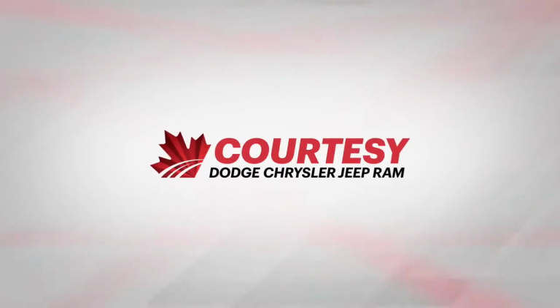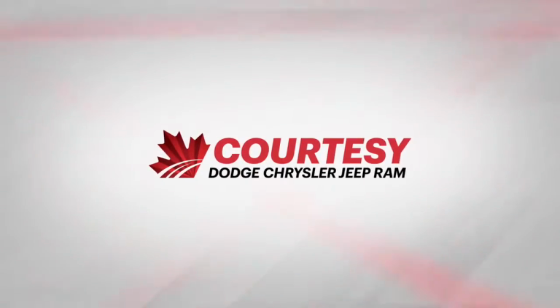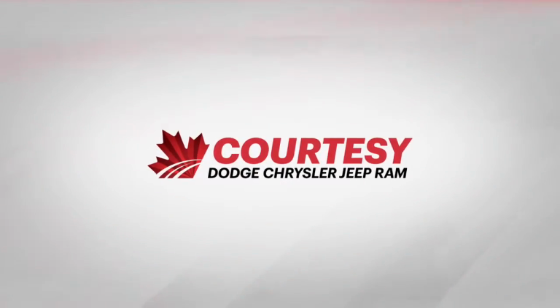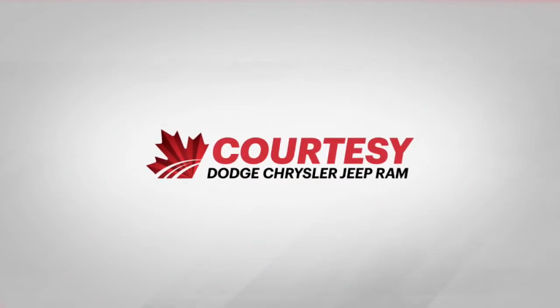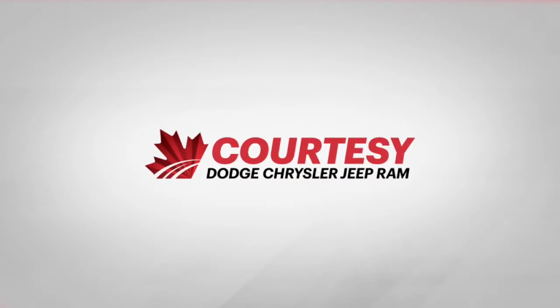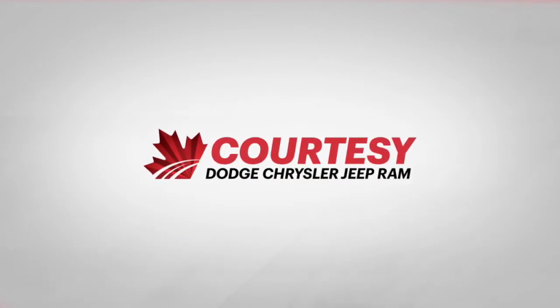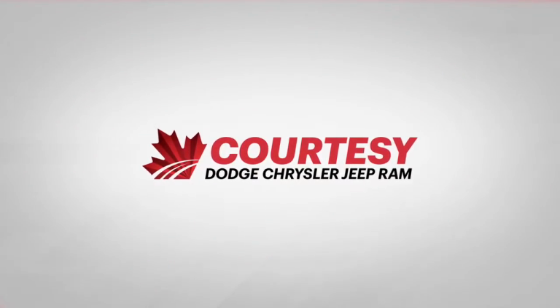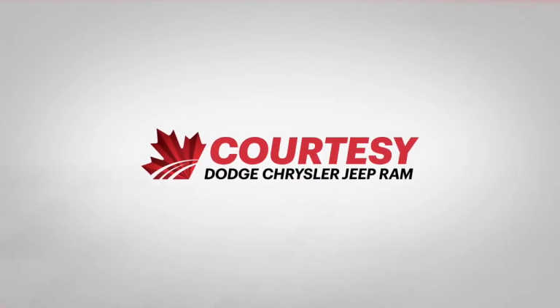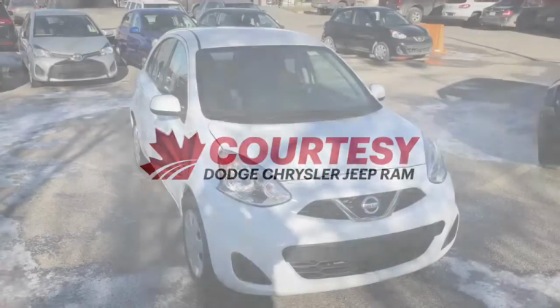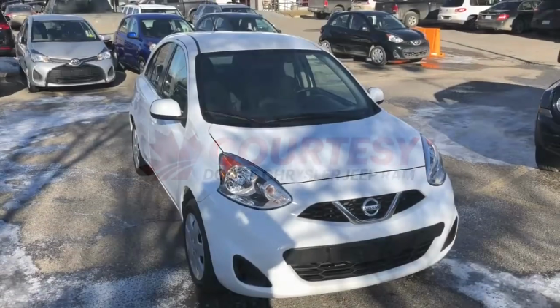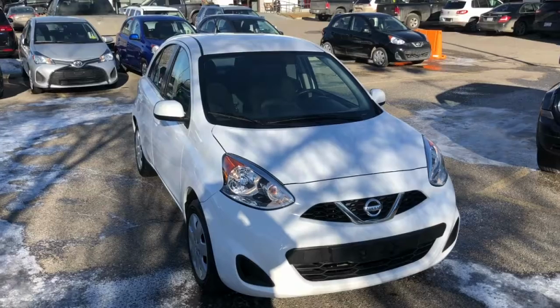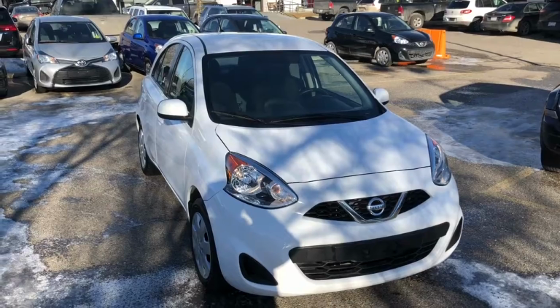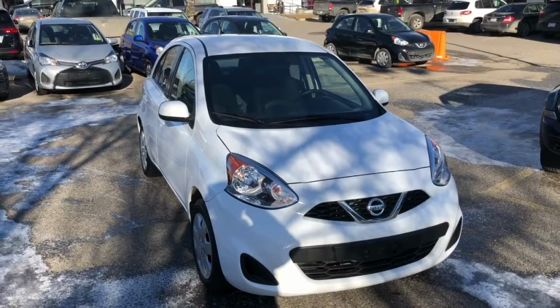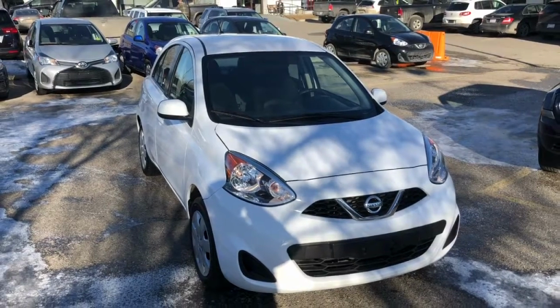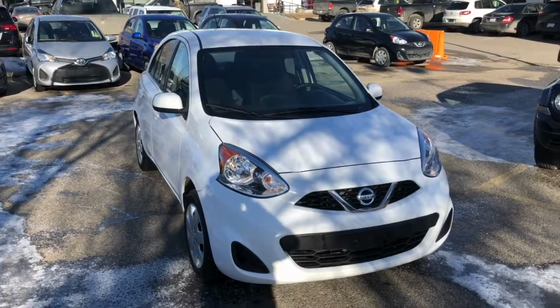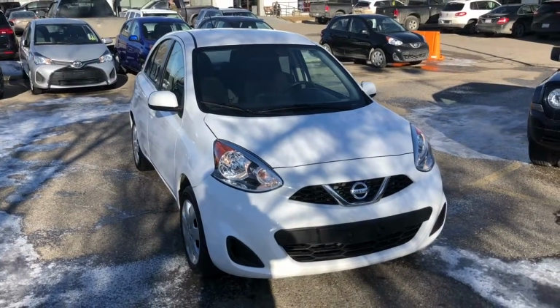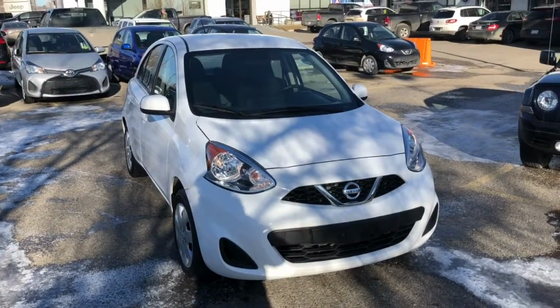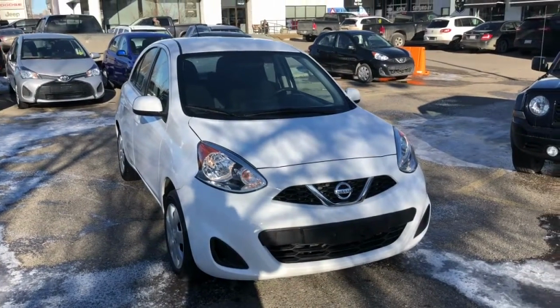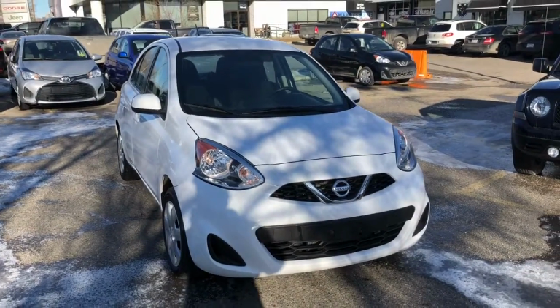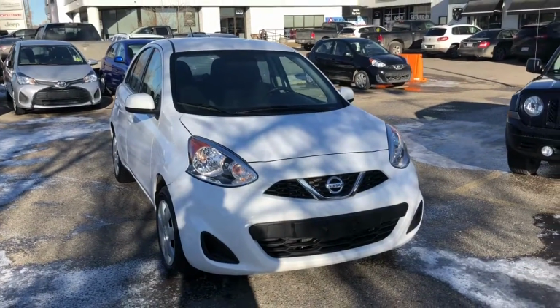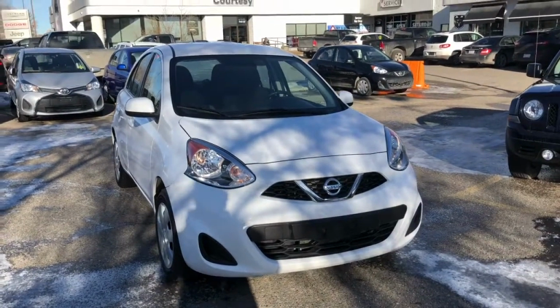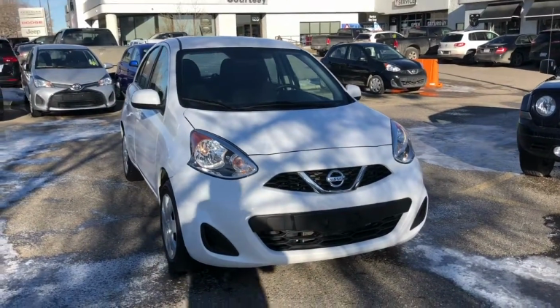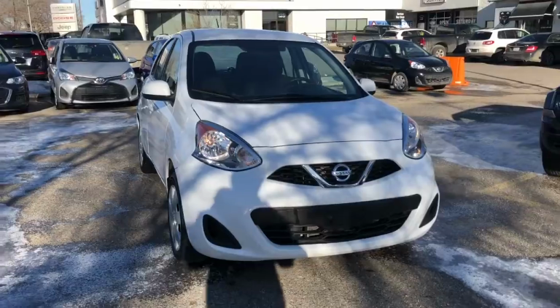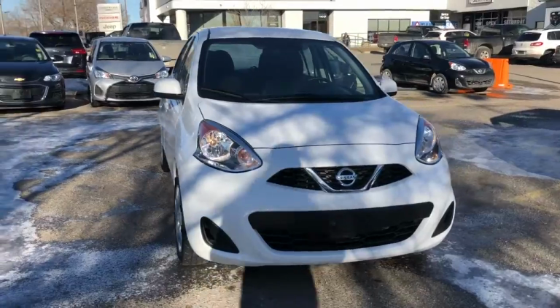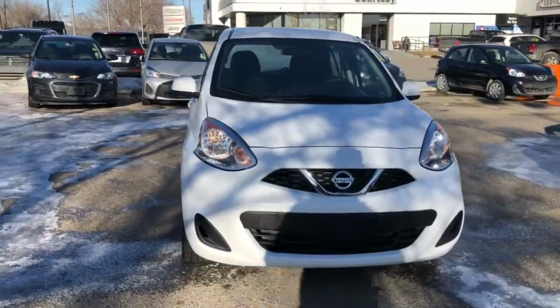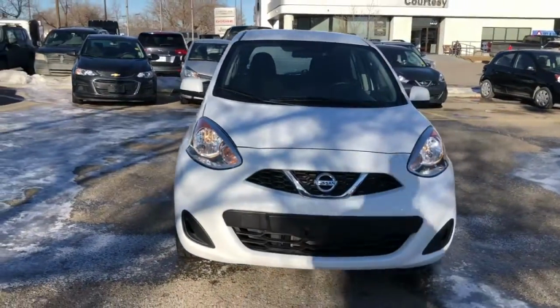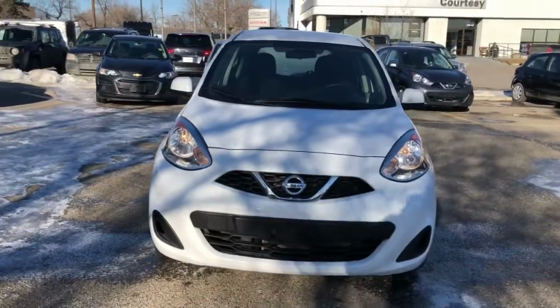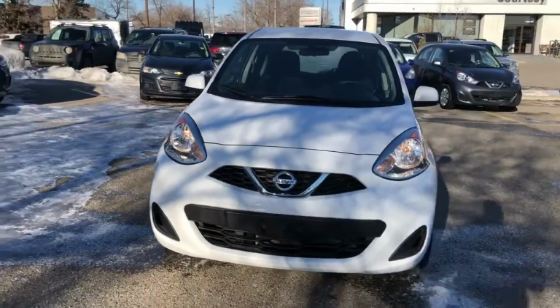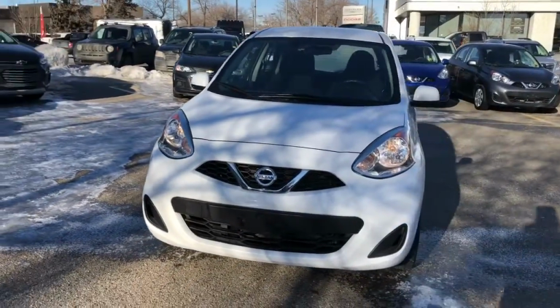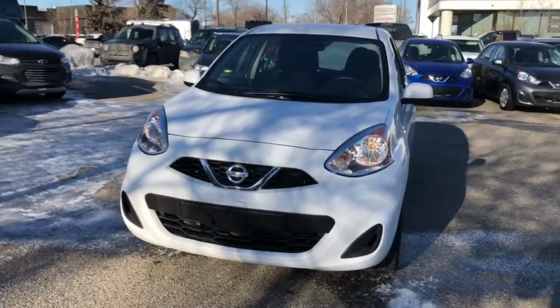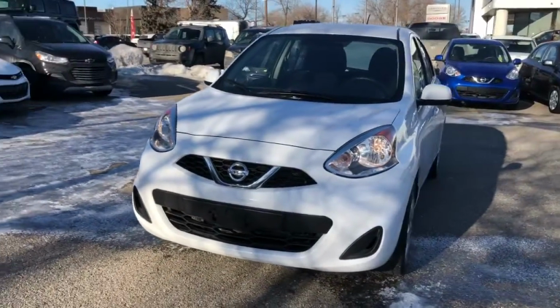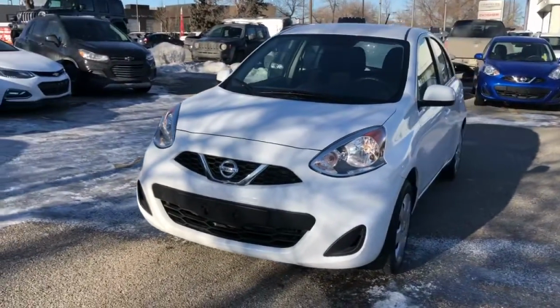Hey everyone, Tyson from Courtesy Chrysler here. Today we're going to look in depth at this 2017 Nissan Micra. This is white in color, featuring a 1.6-liter four-cylinder engine and front-wheel drive.